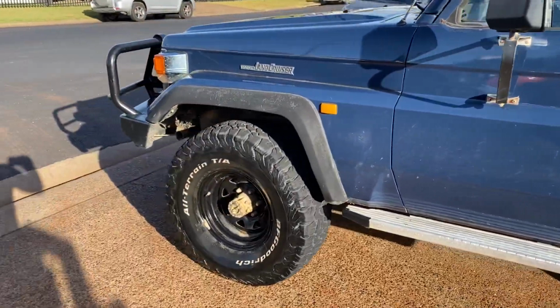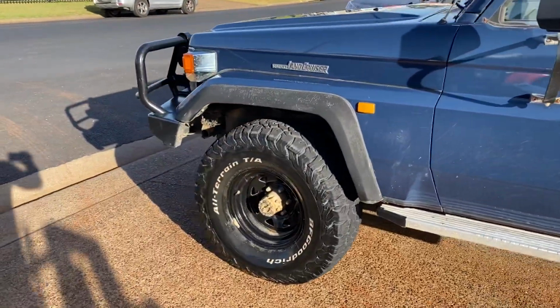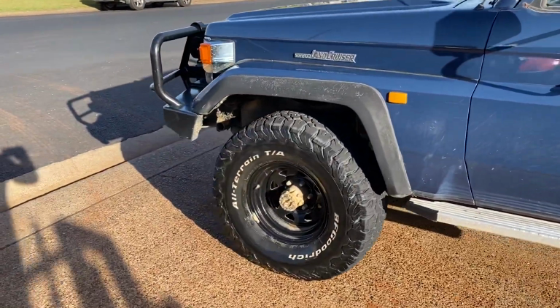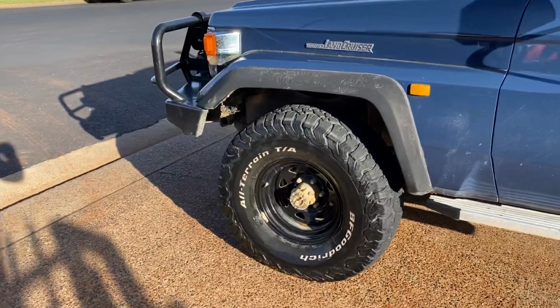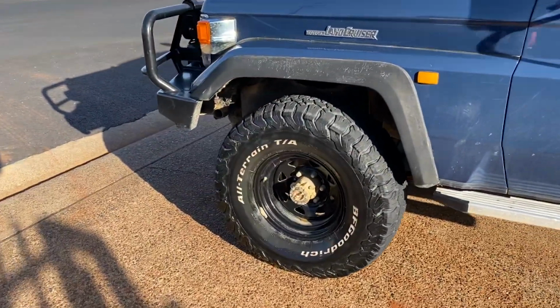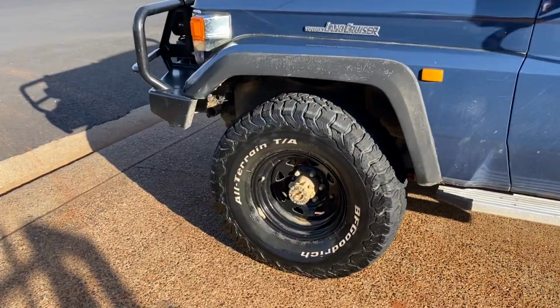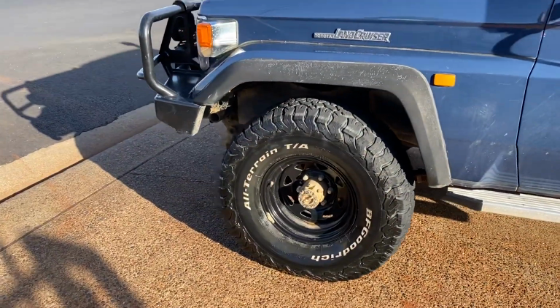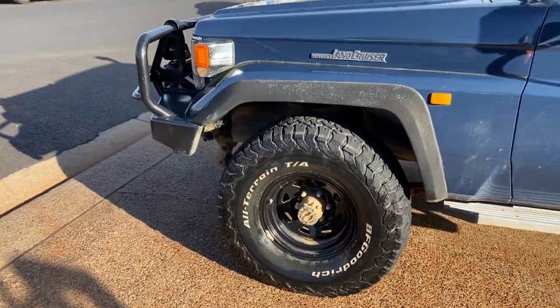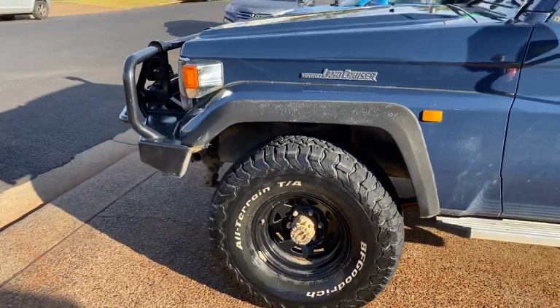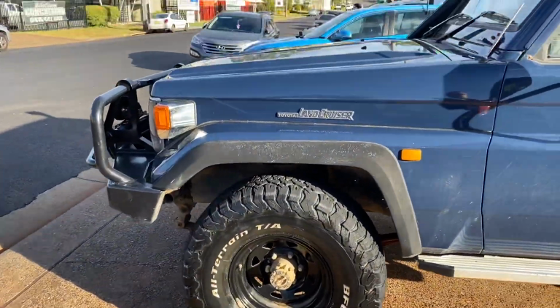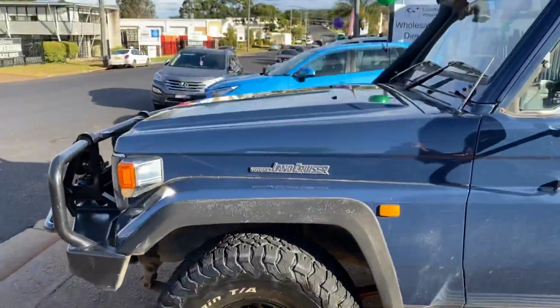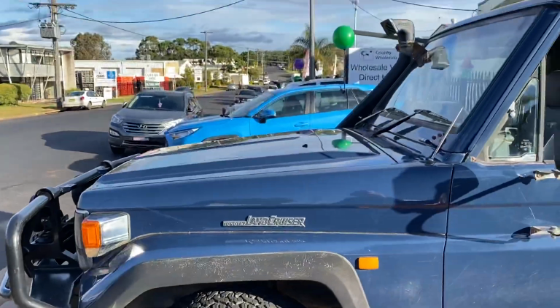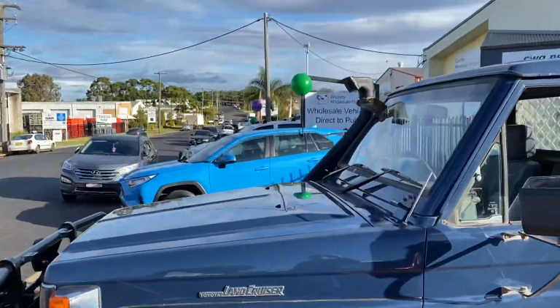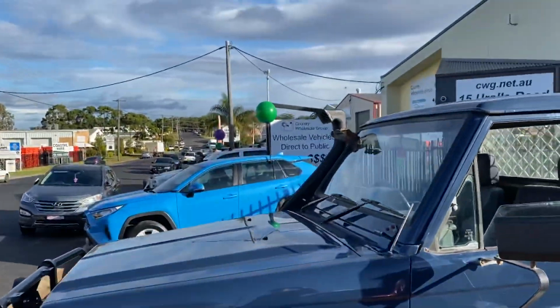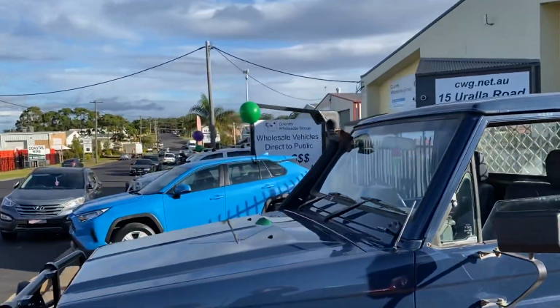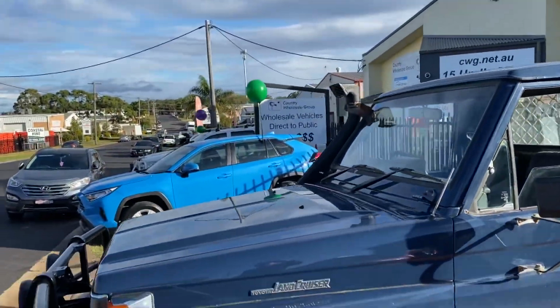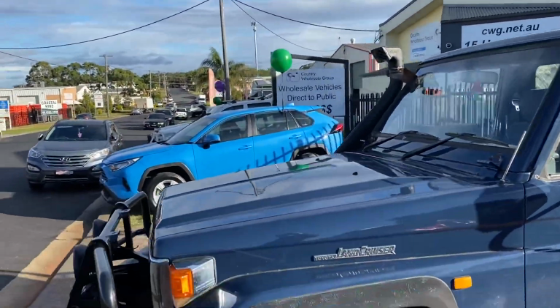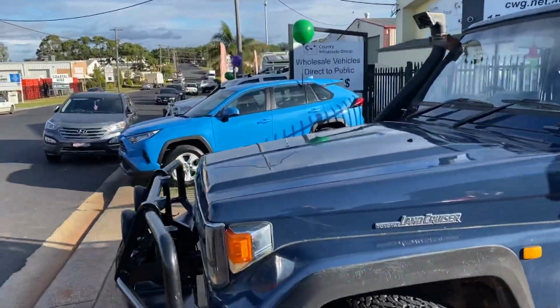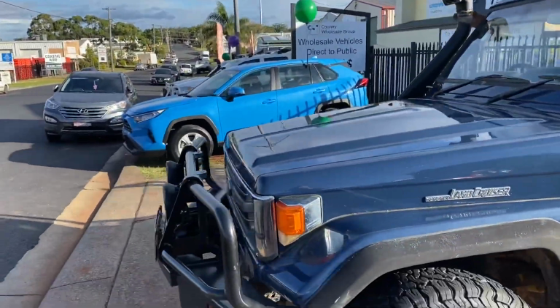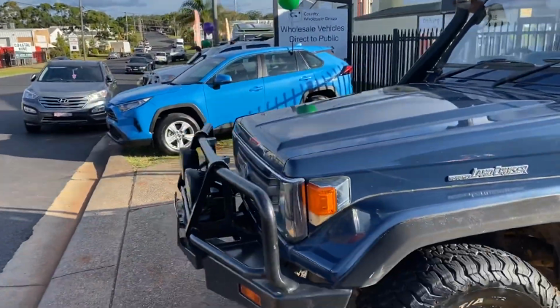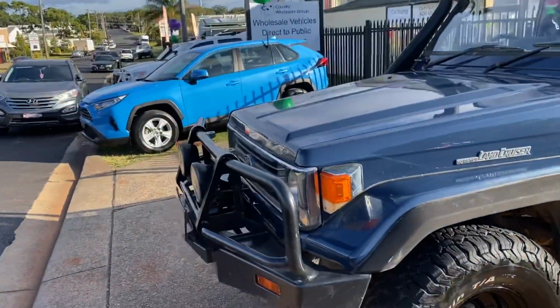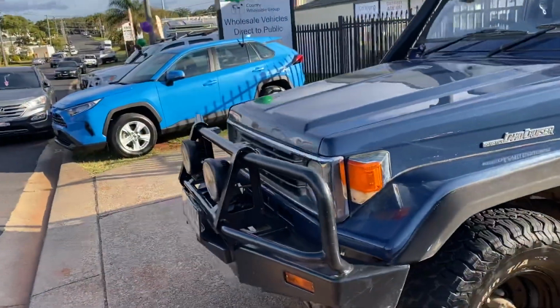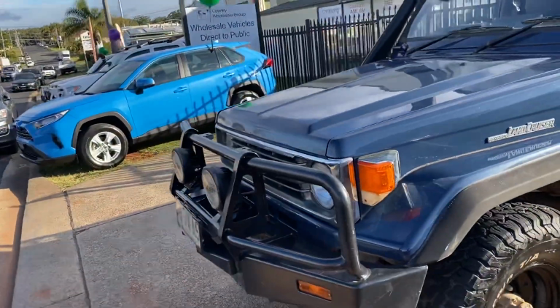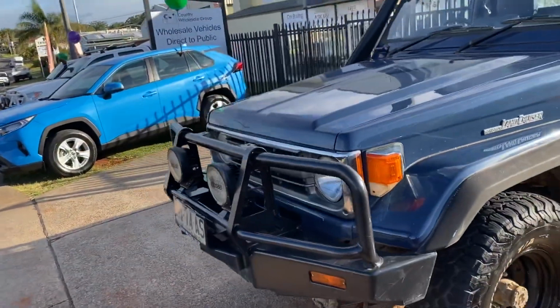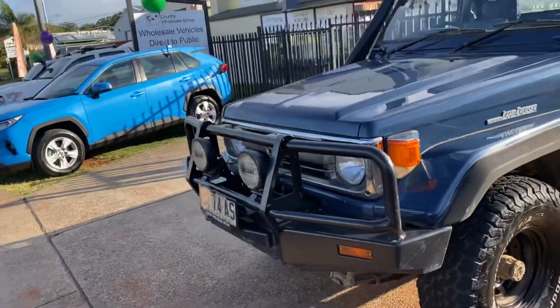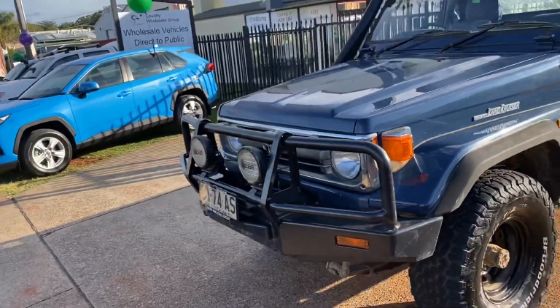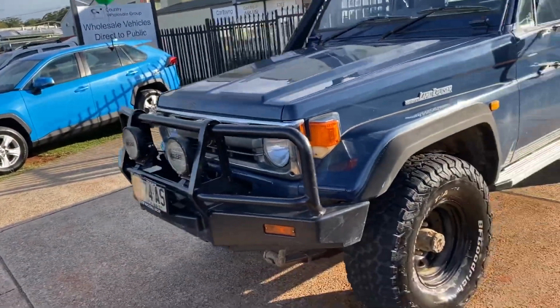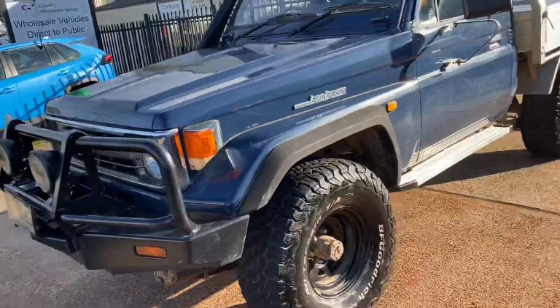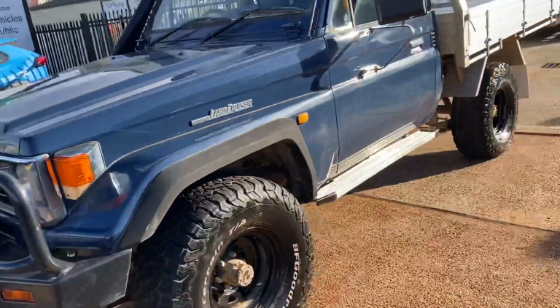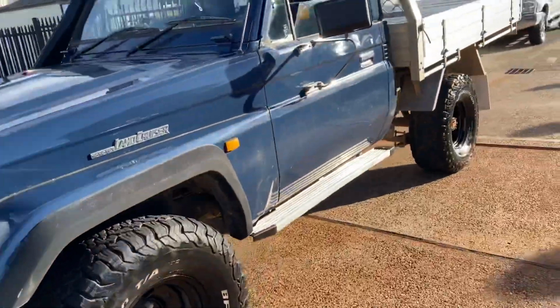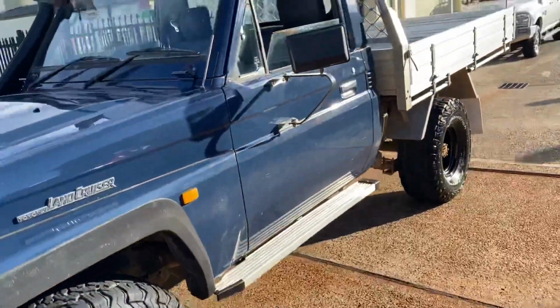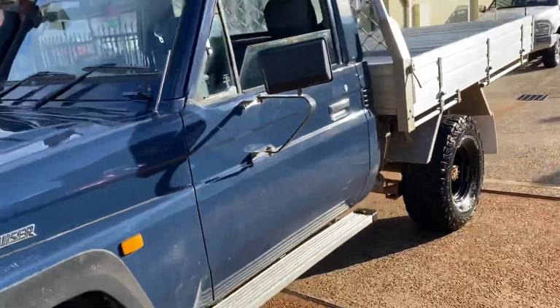Available at cwg.net.au — this 1998 Land Cruiser tray back with sidesteps, Black Sun Razias, BF Goodrich tyres, Safari snorkel. What a fantastic diesel four-wheel drive package — come and see us.